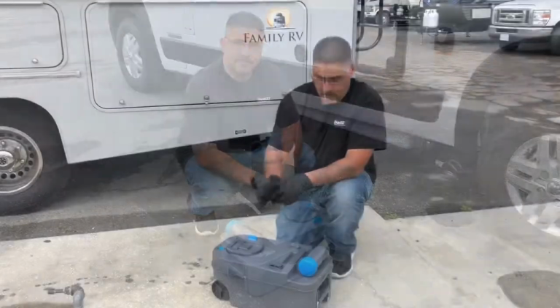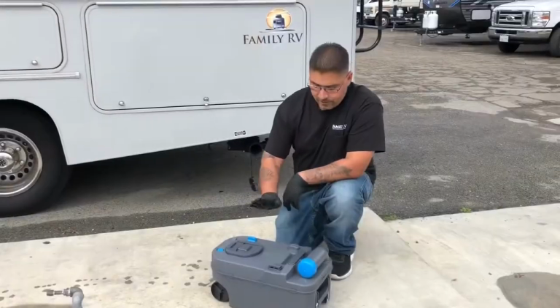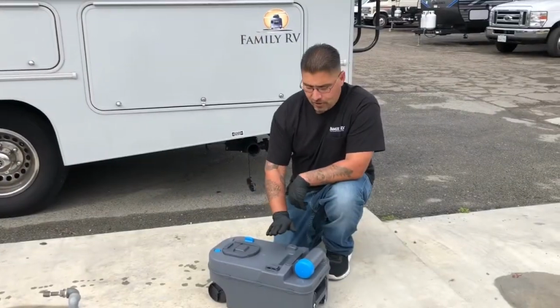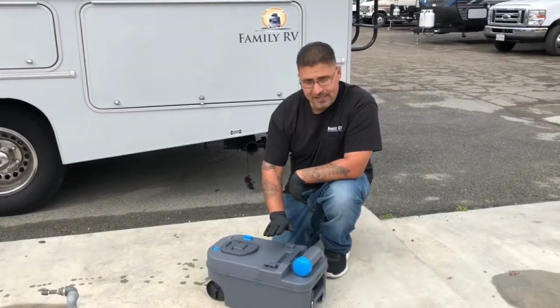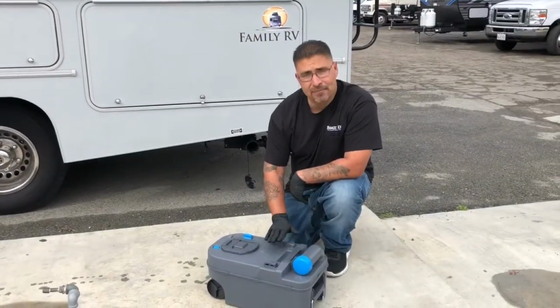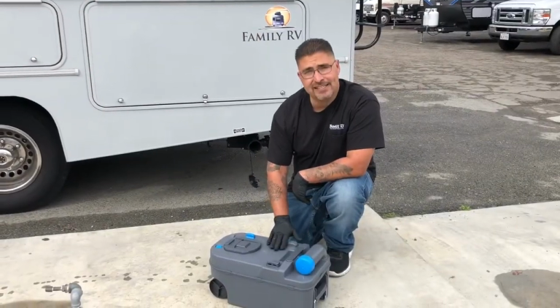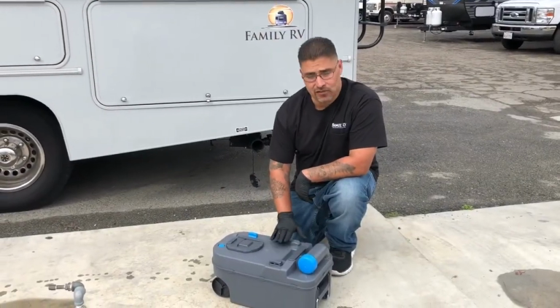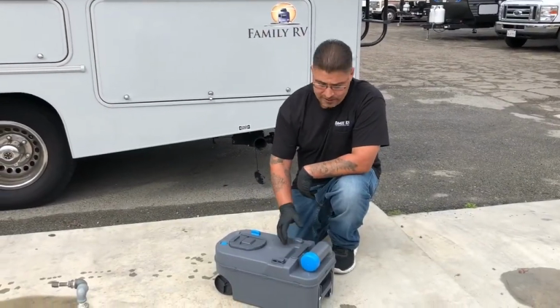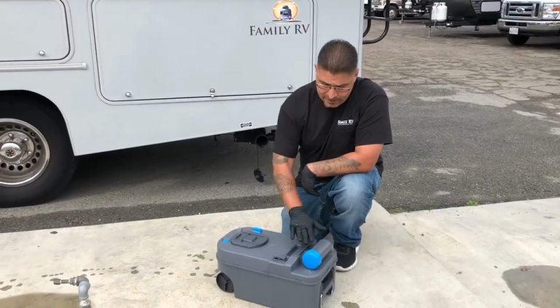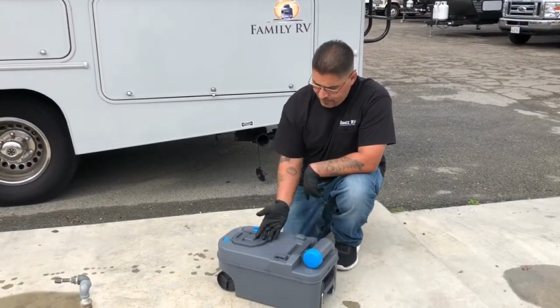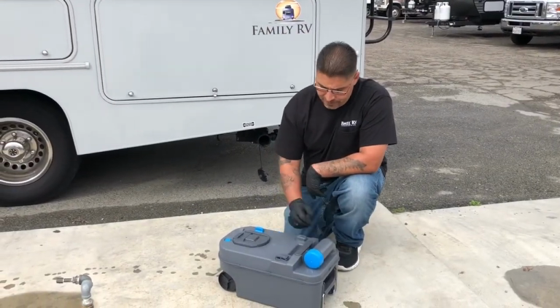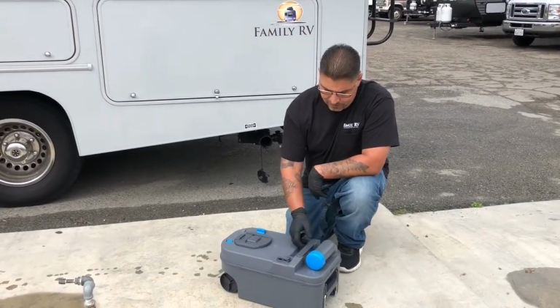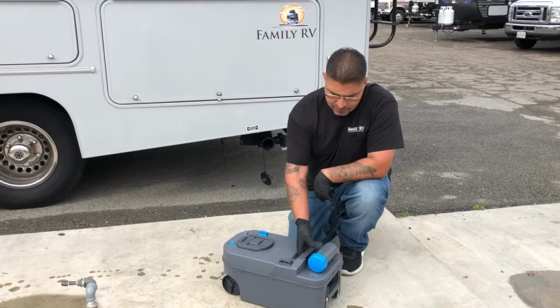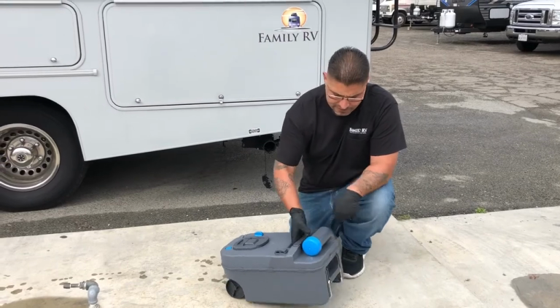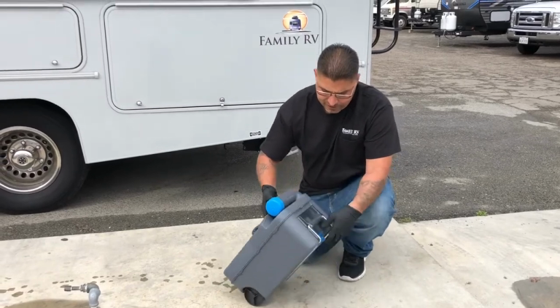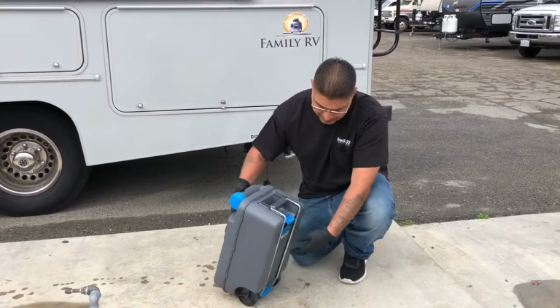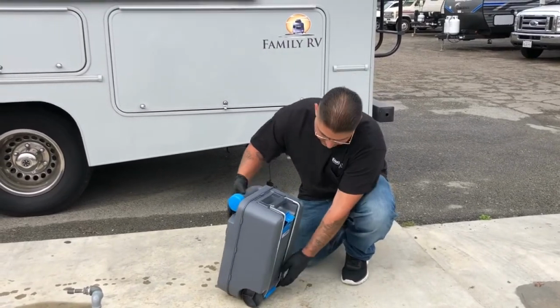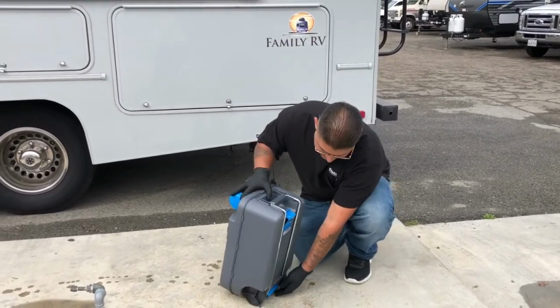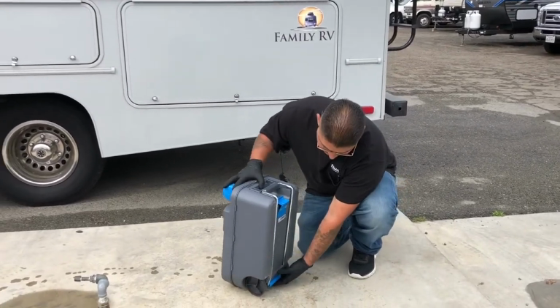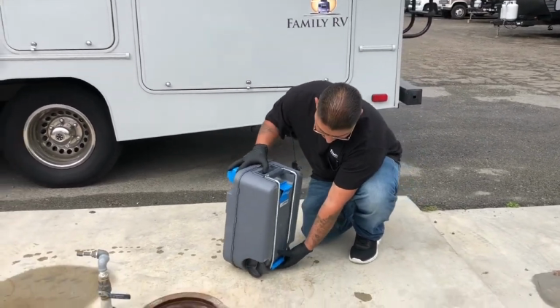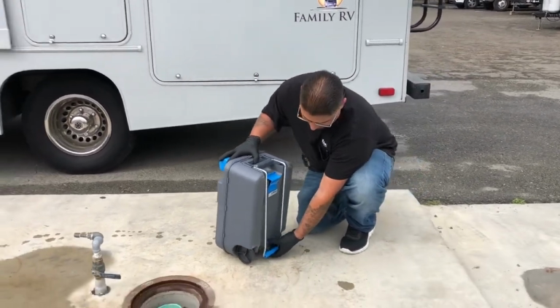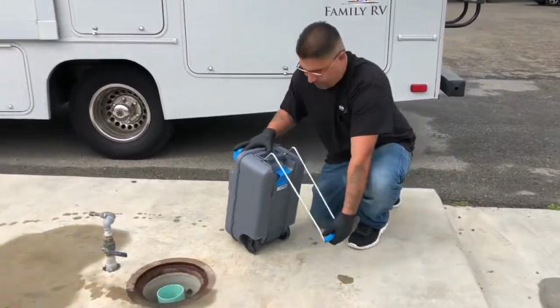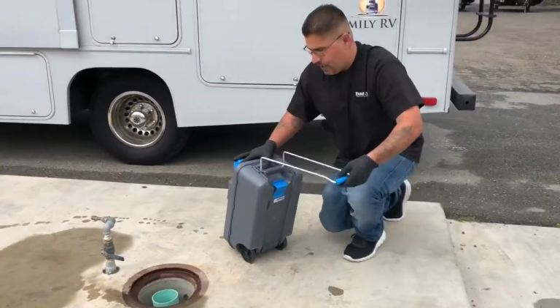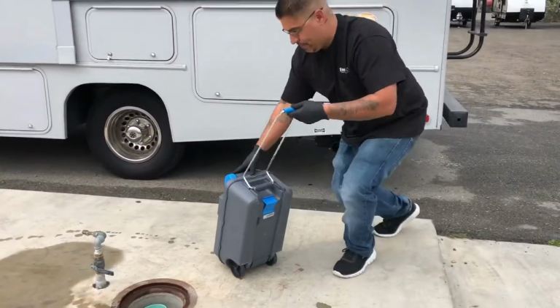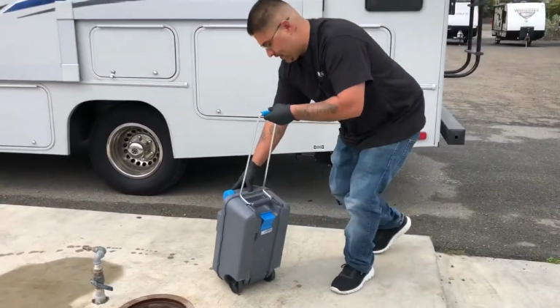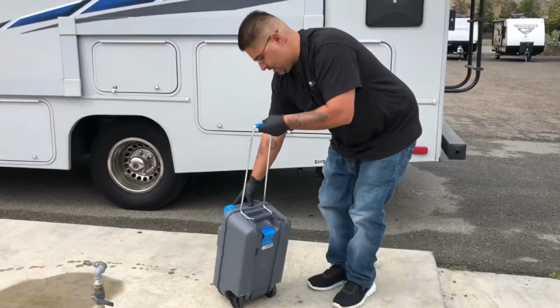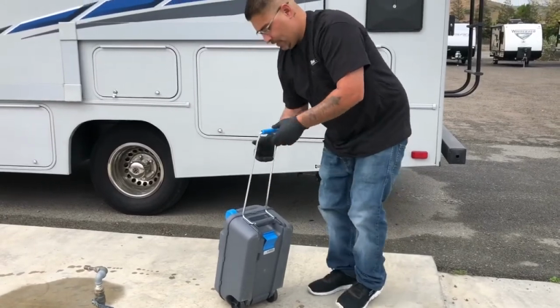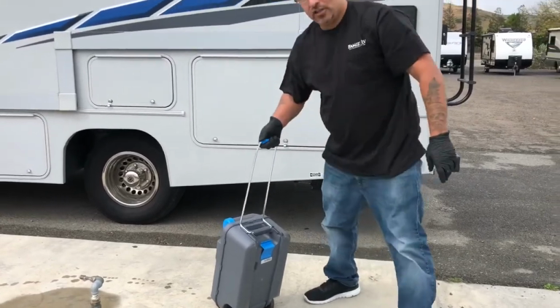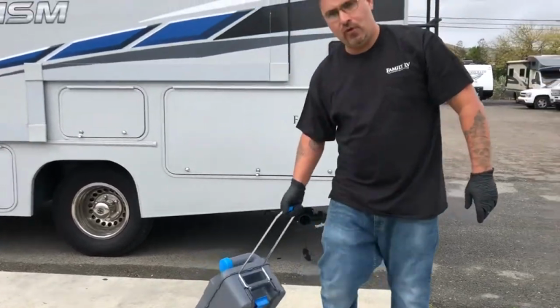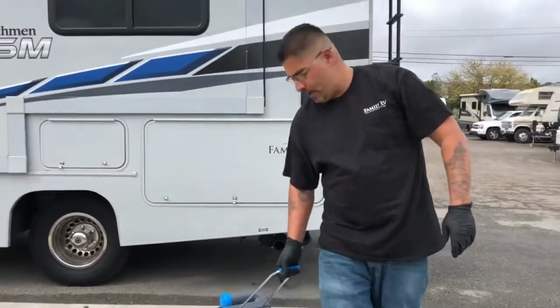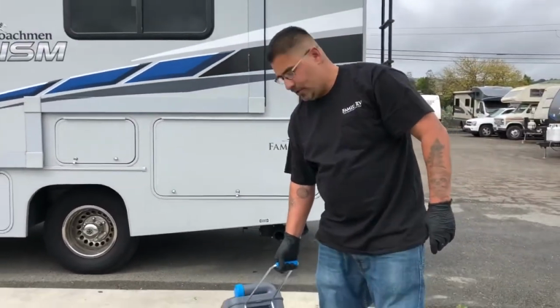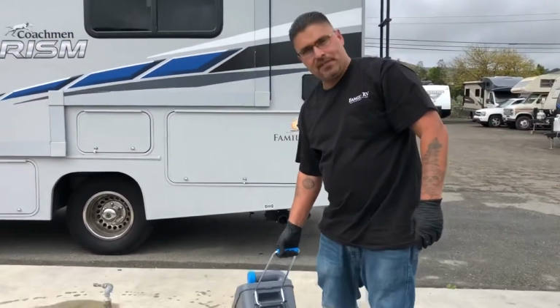Now when dumping the cassette toilet, you don't have to carry it. It actually has a handle underneath here where you can pop it up and wheel it around to the dump station.